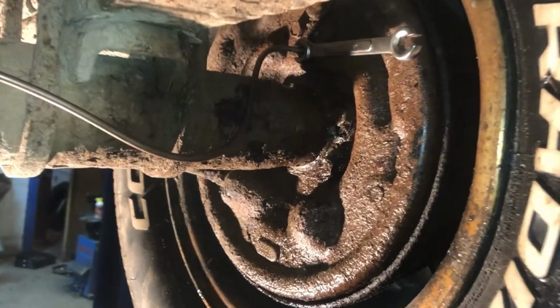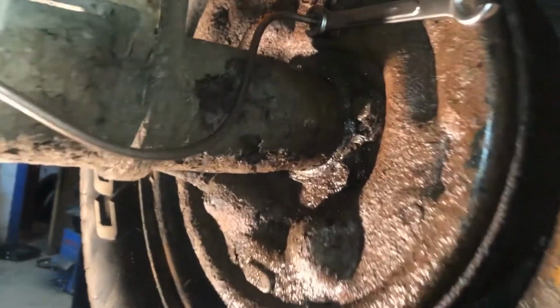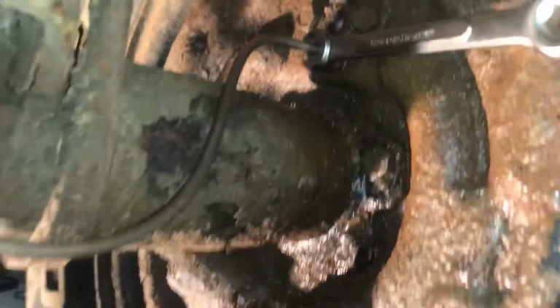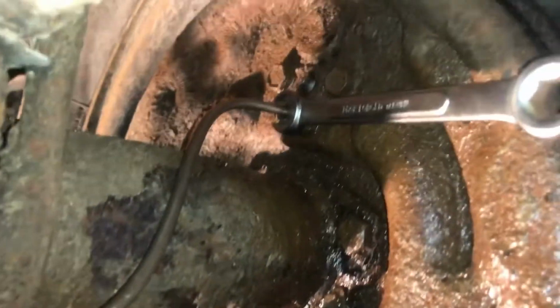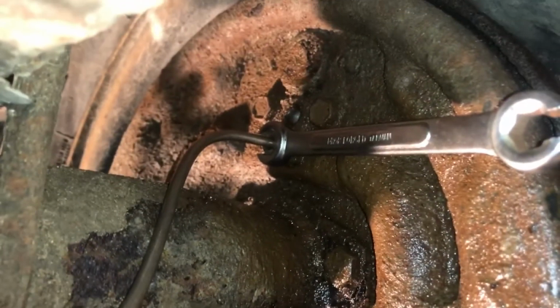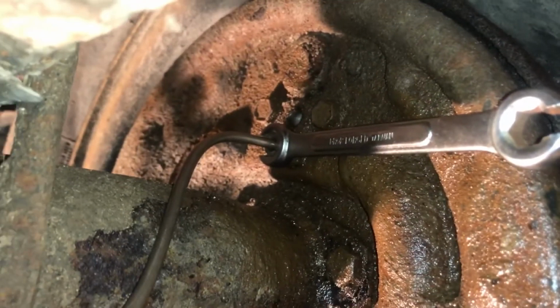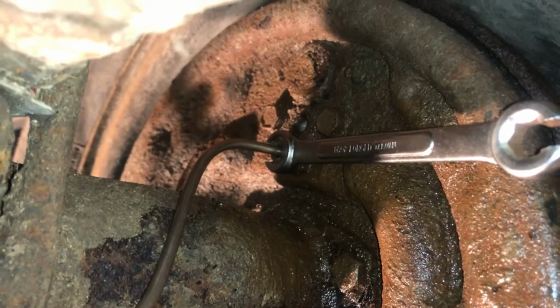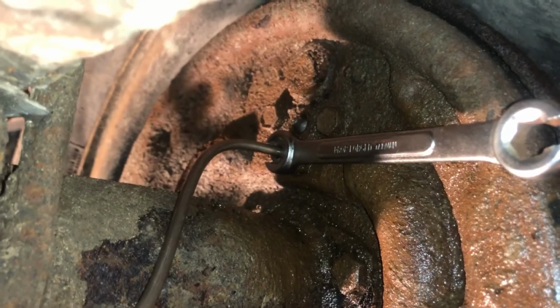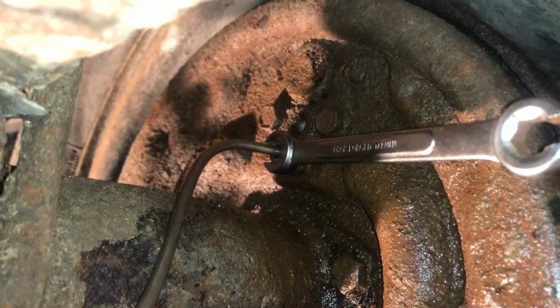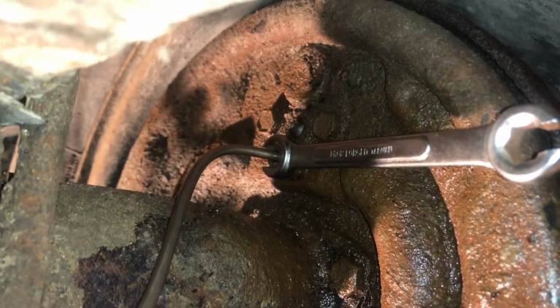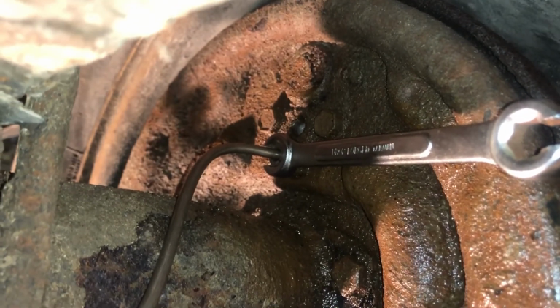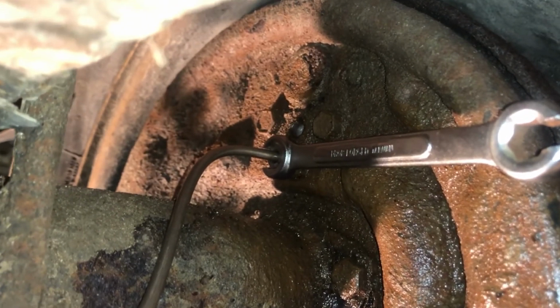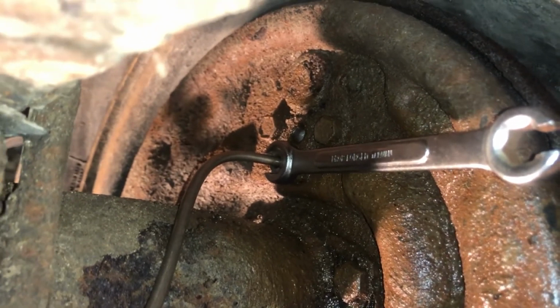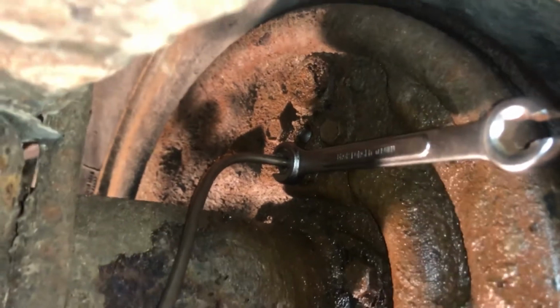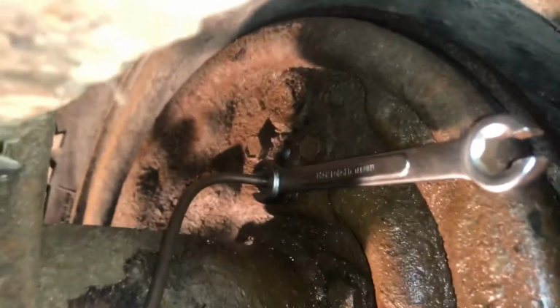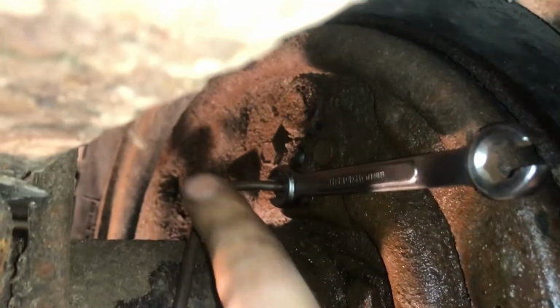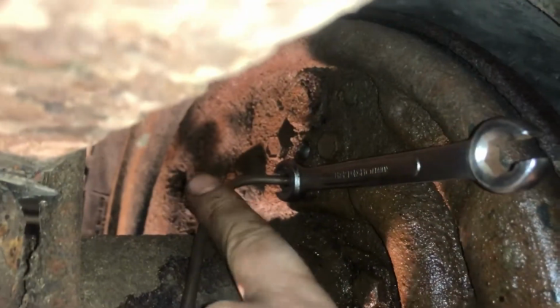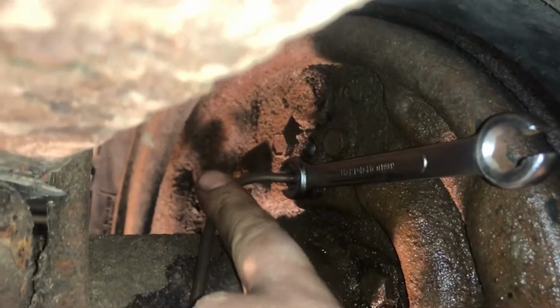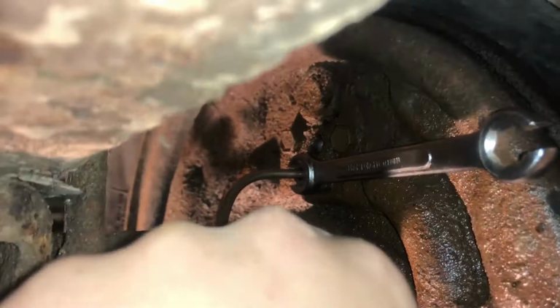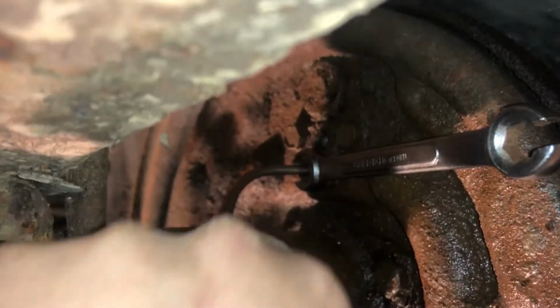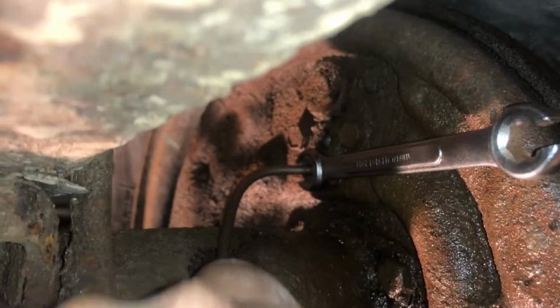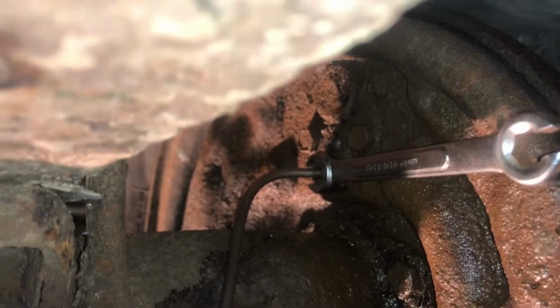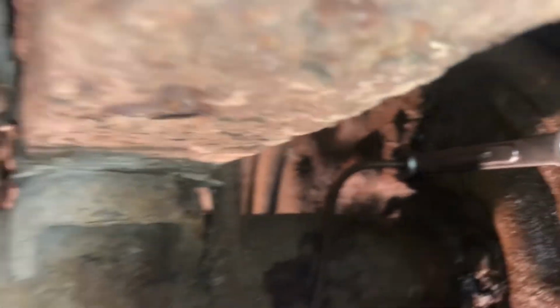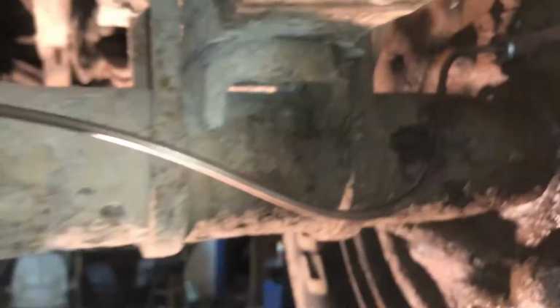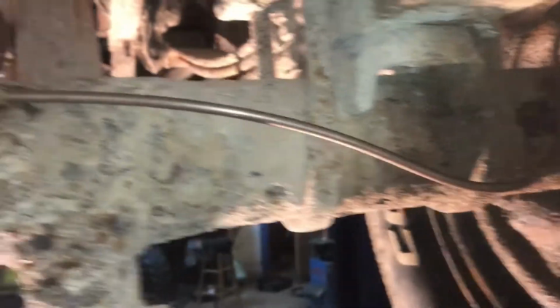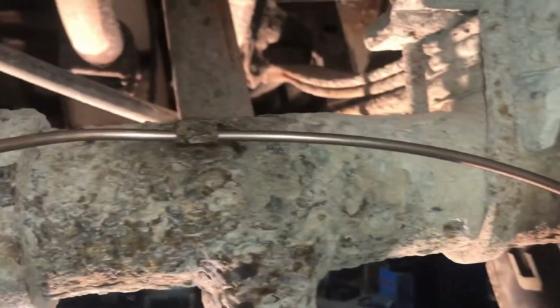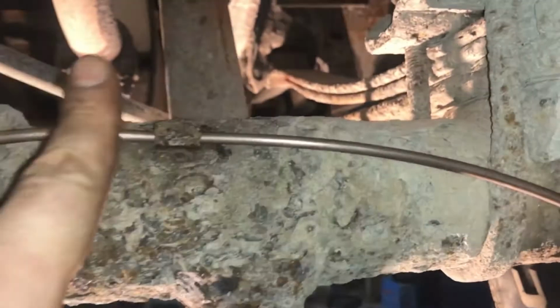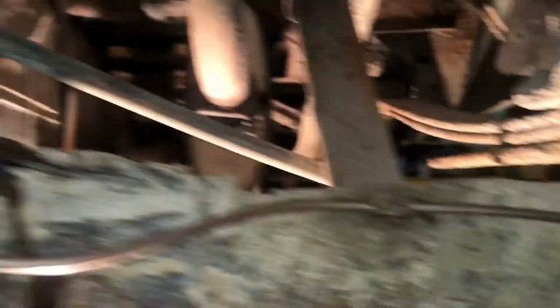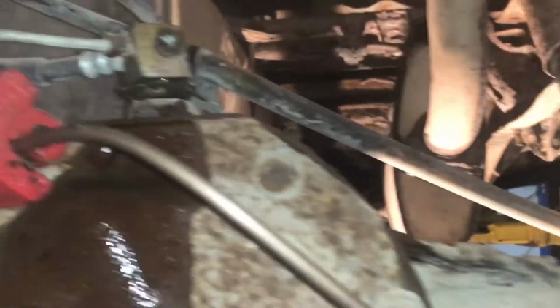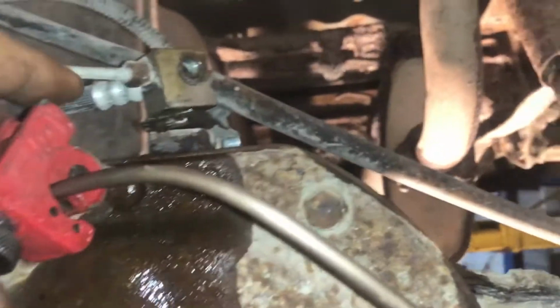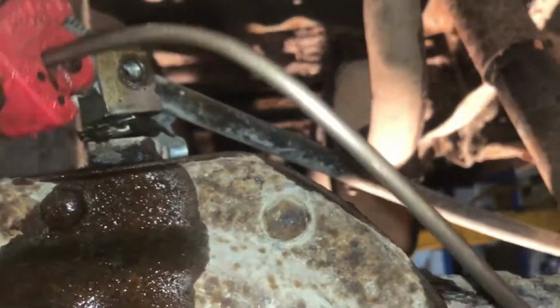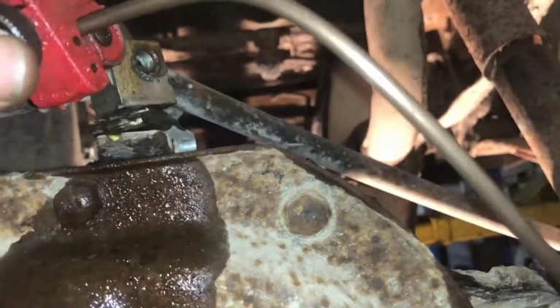I took my bleeder screw all the way out so I could get a wrench on there really easy, and I cleaned up the bleeder screw on the wire wheel. I don't have that all the way tight yet so the line can still move. I've routed it around, put it in the clip.